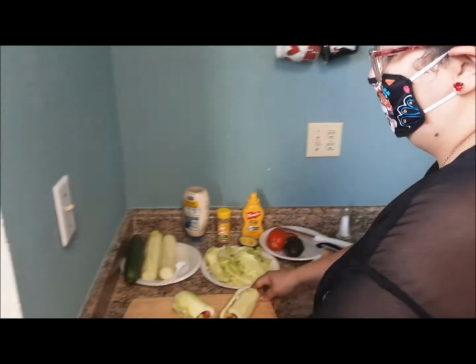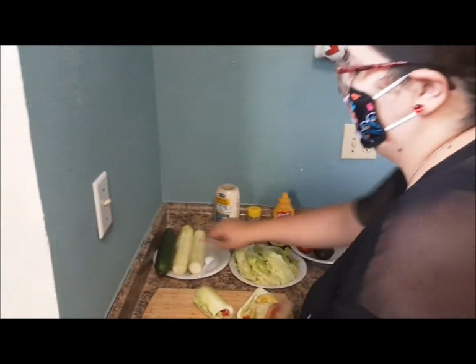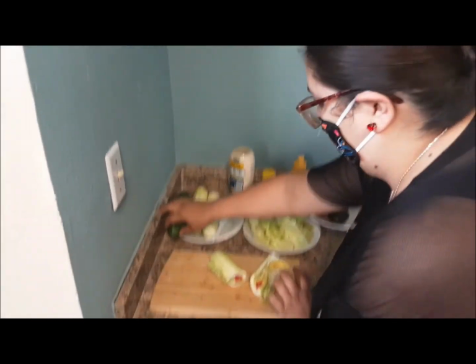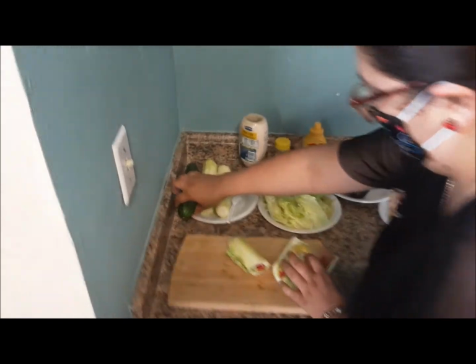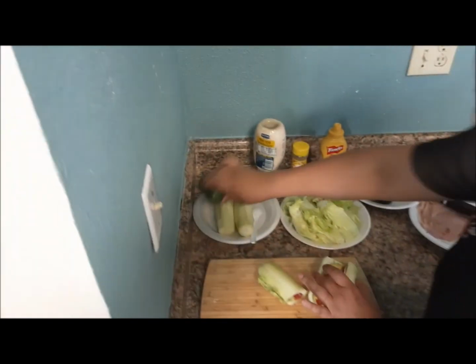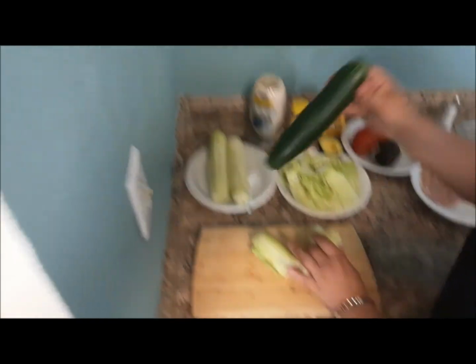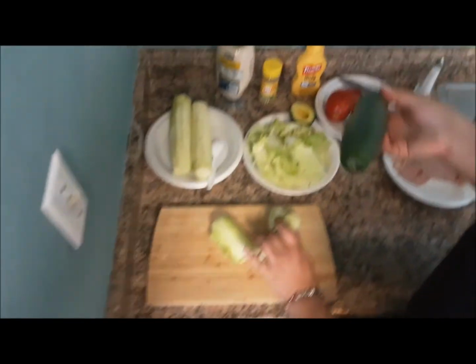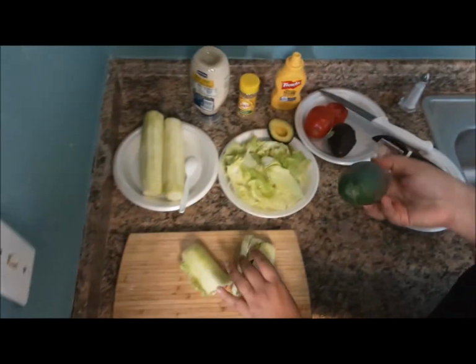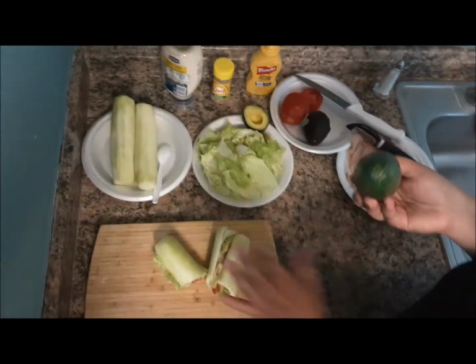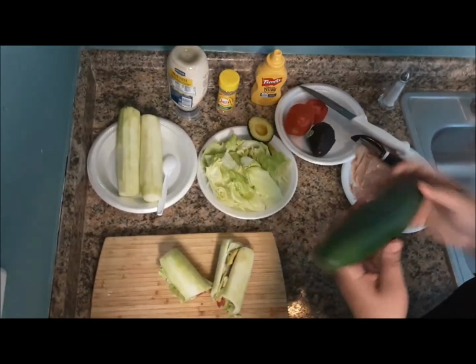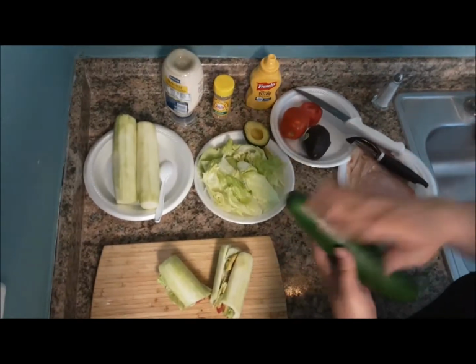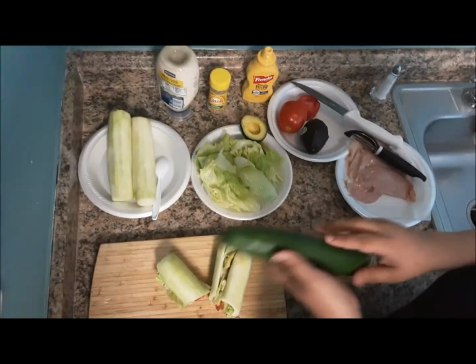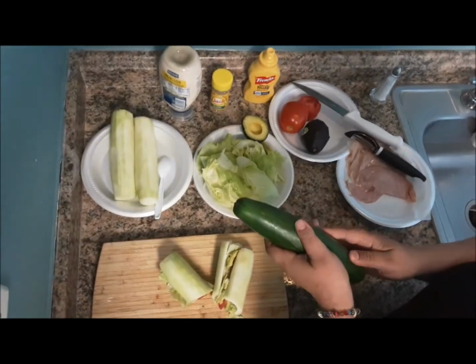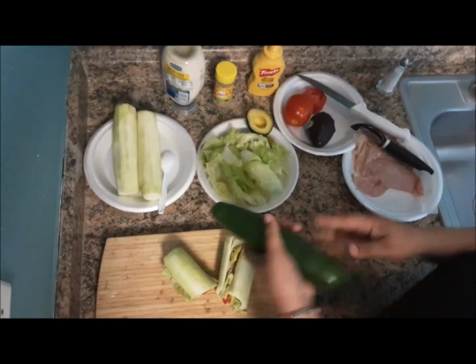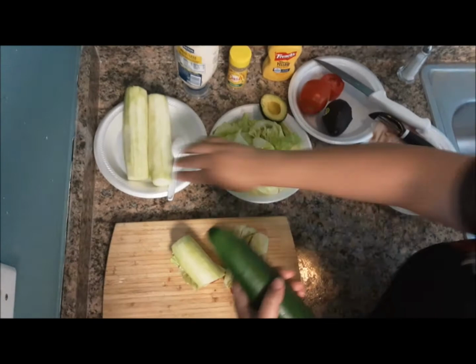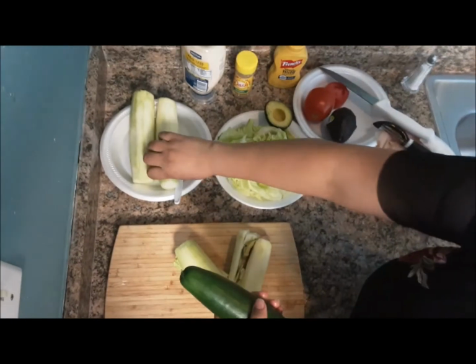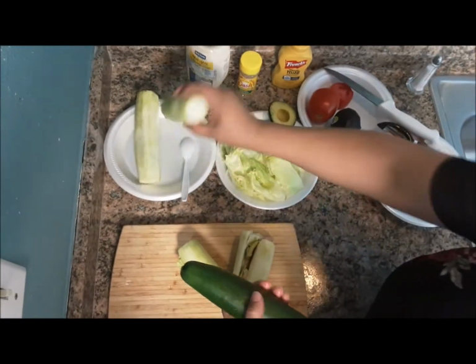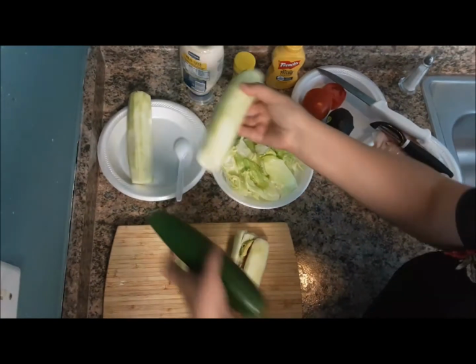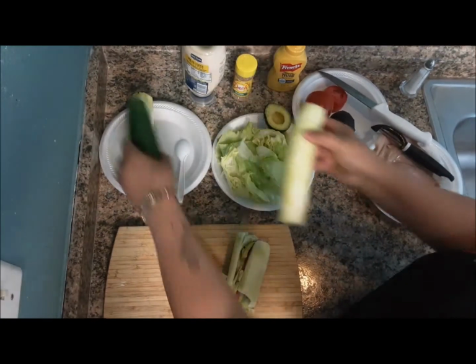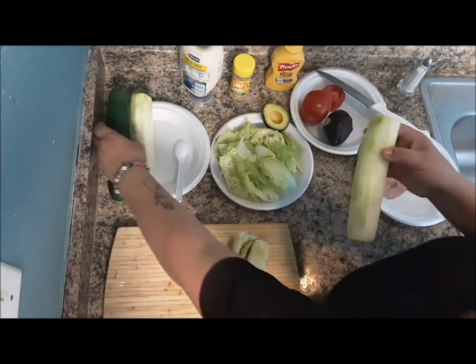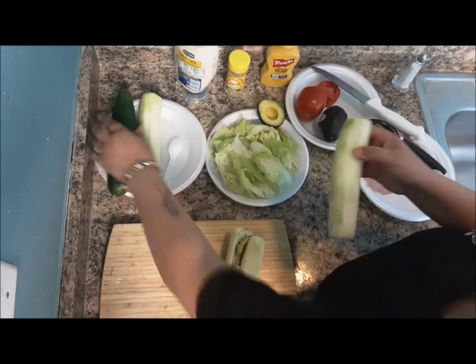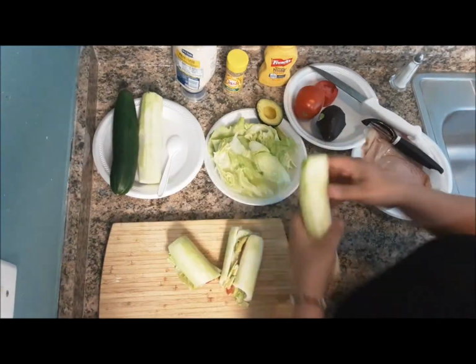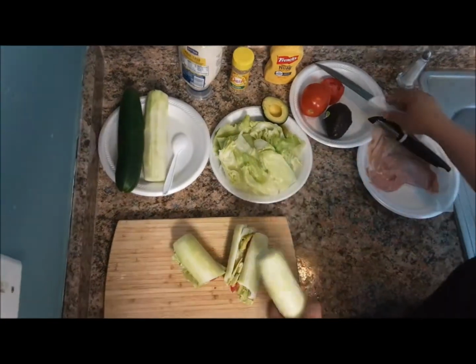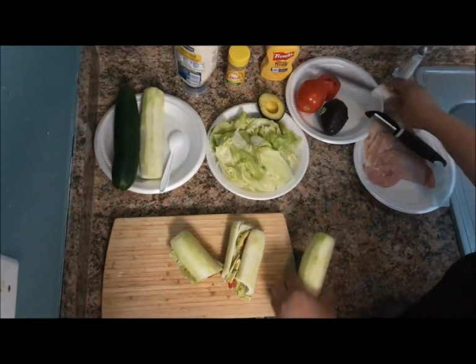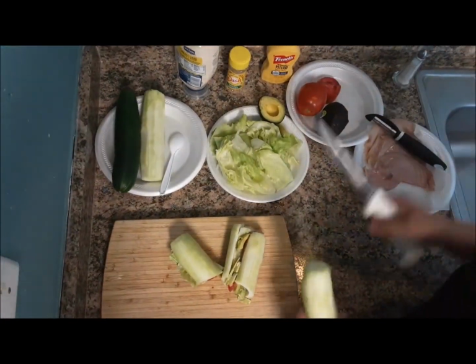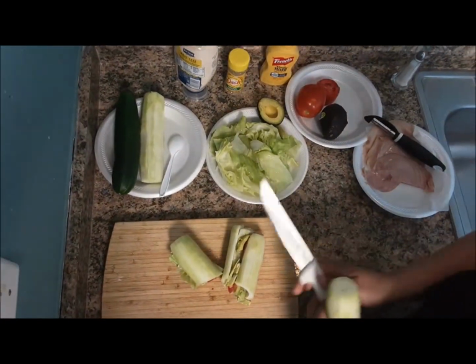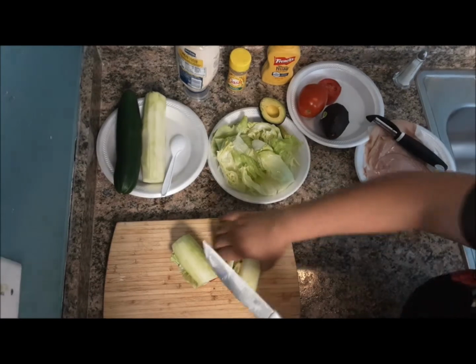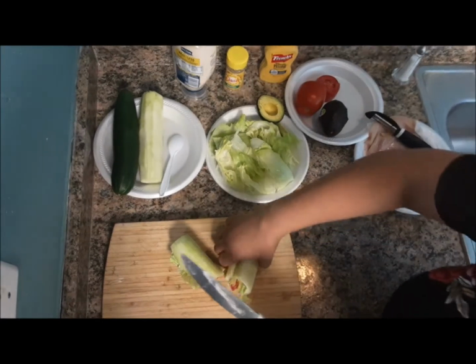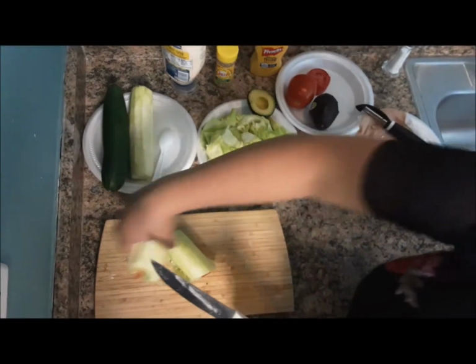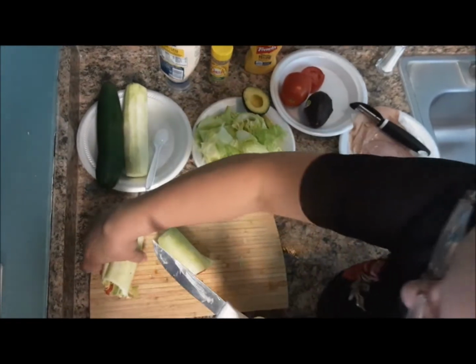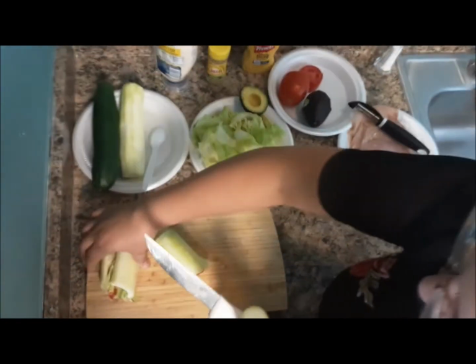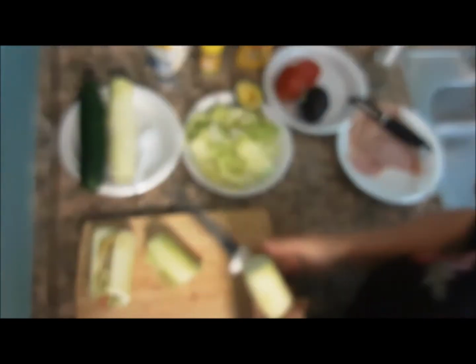First you start with the cucumber and you can either use it whole like this, or you could go ahead and peel it, and then we cut it in half.